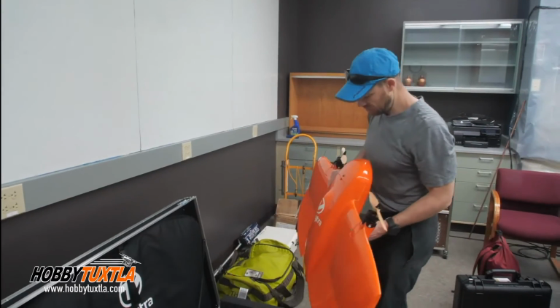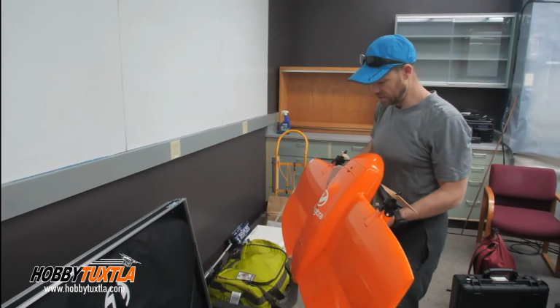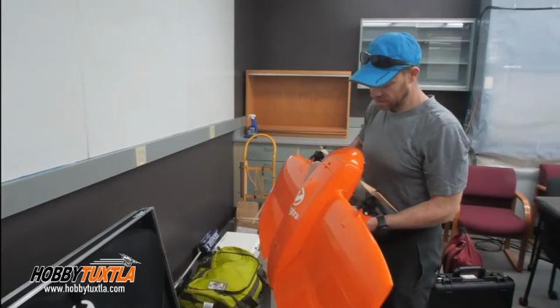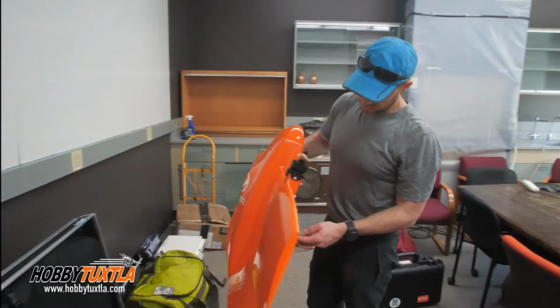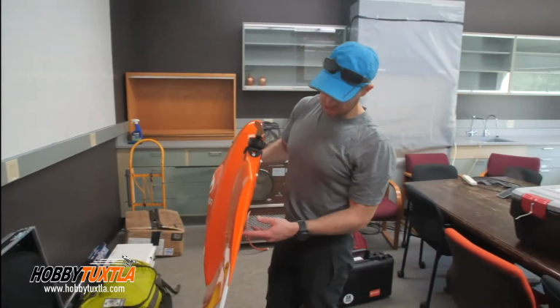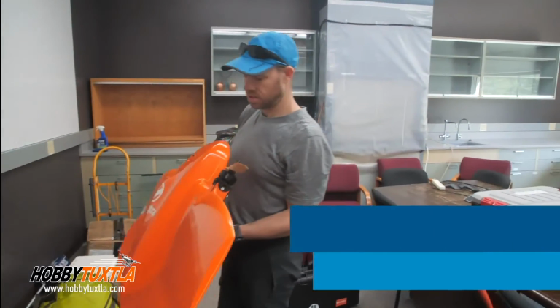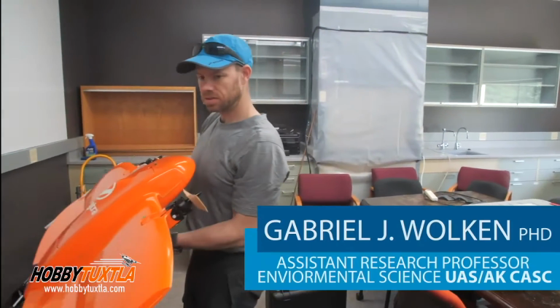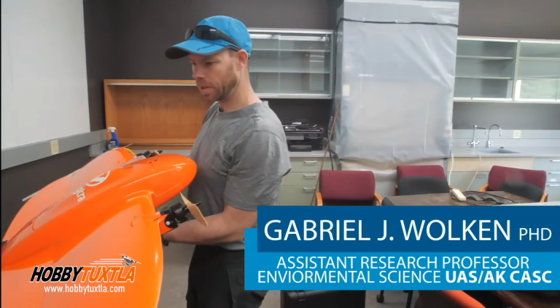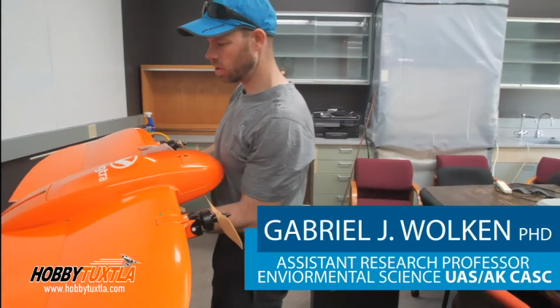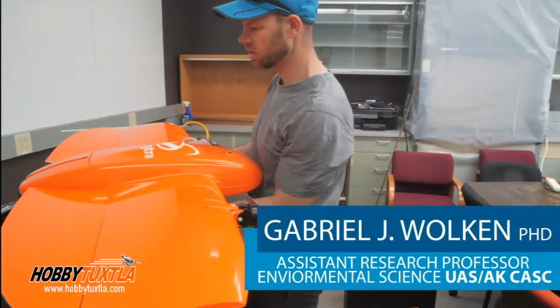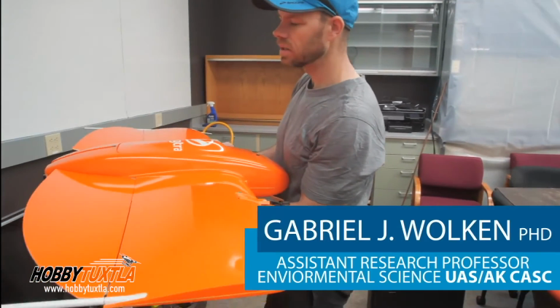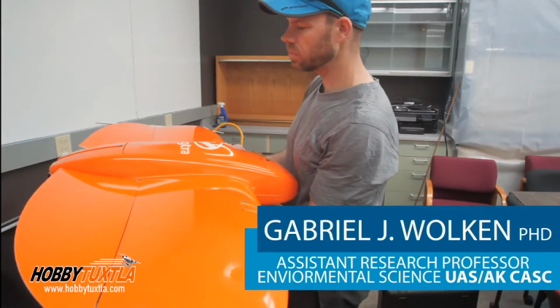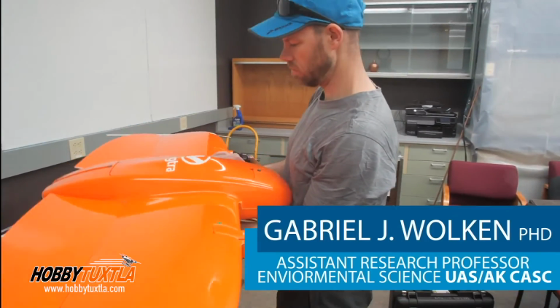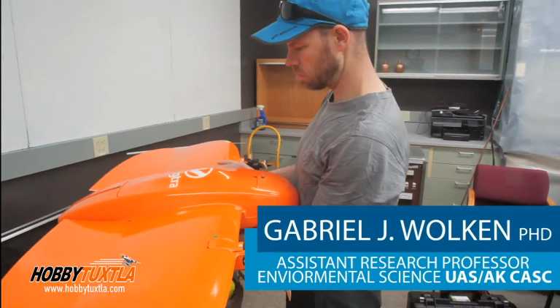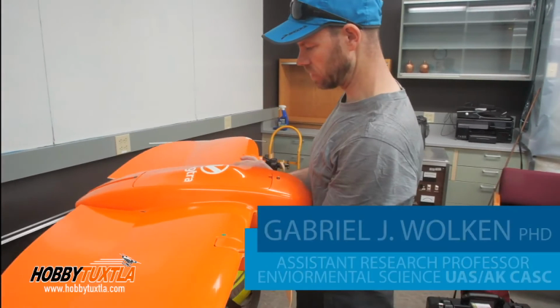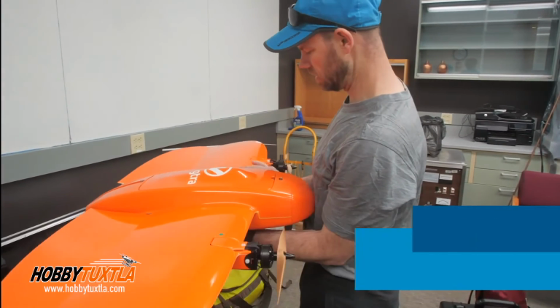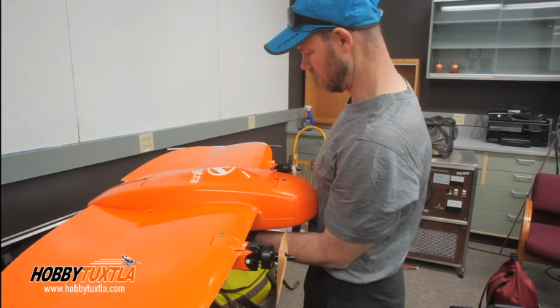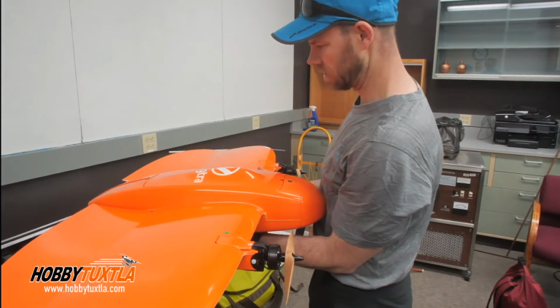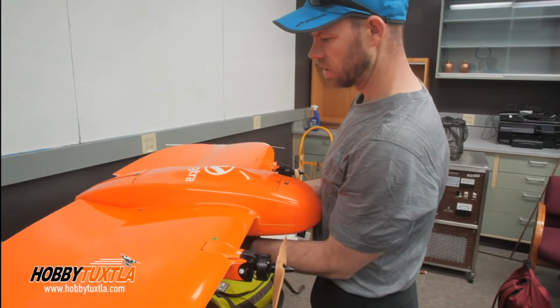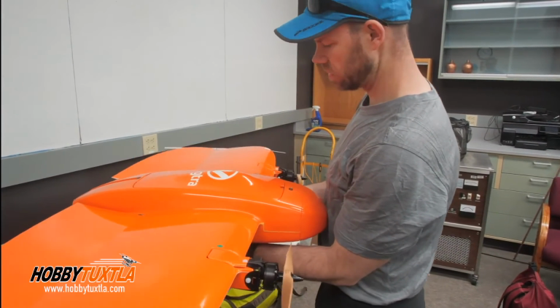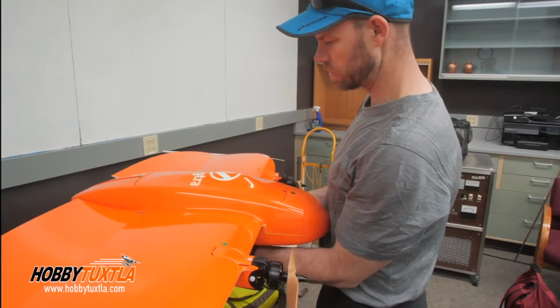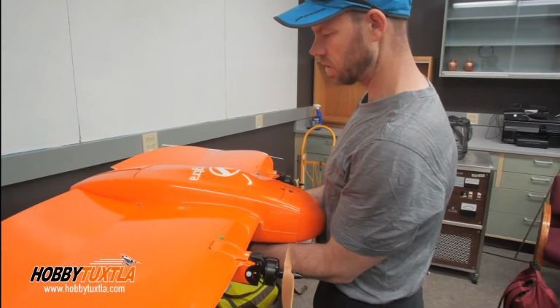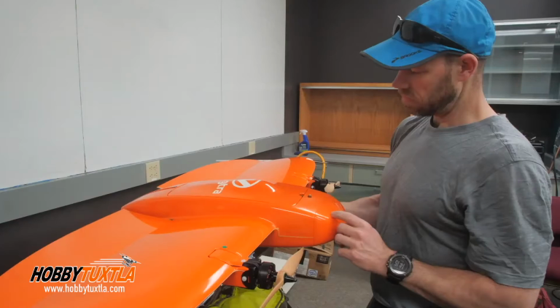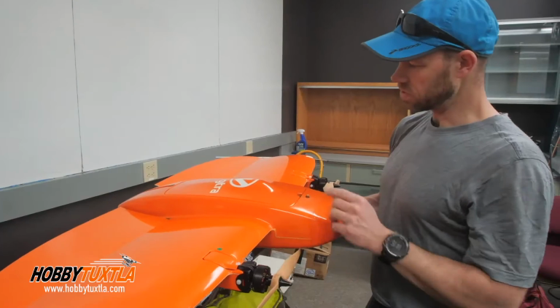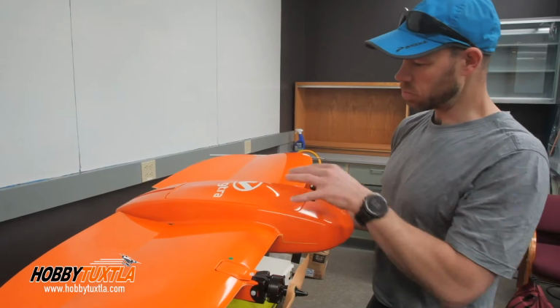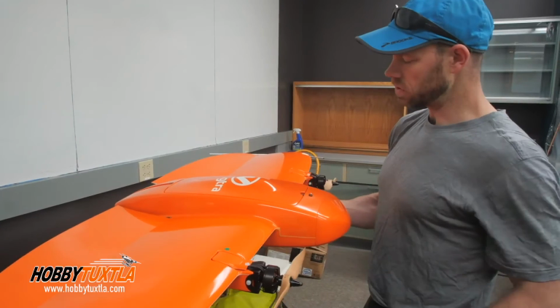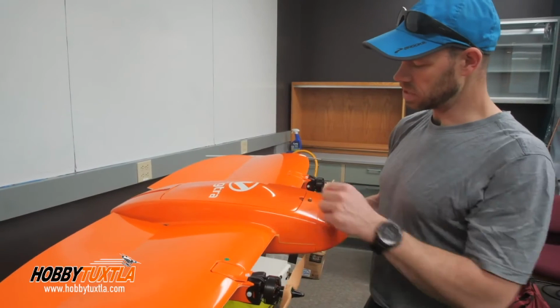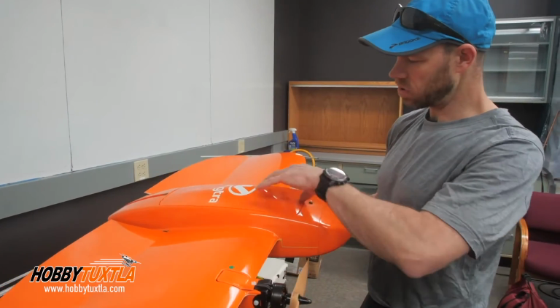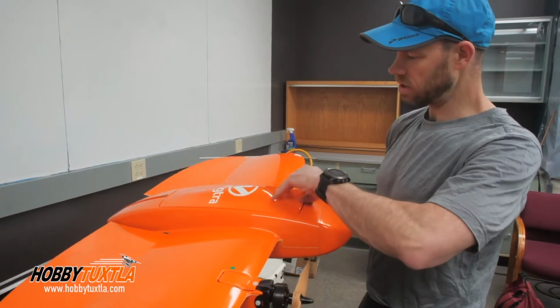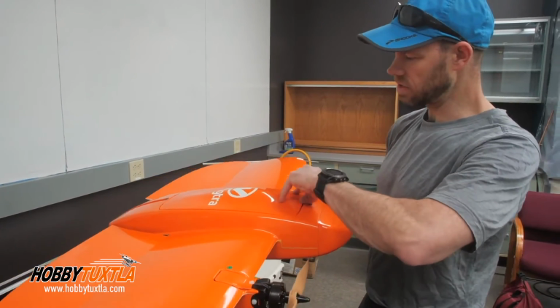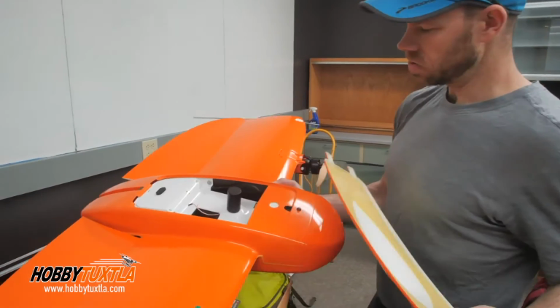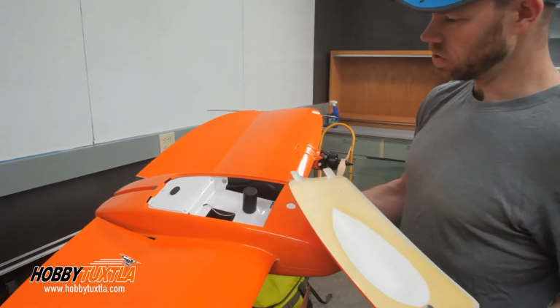This is a WingtraOne high-precision mapping drone. It has real-time positioning, a very high-resolution camera — about a 42 megapixel camera — and it has survey-grade GPS mounted inside.